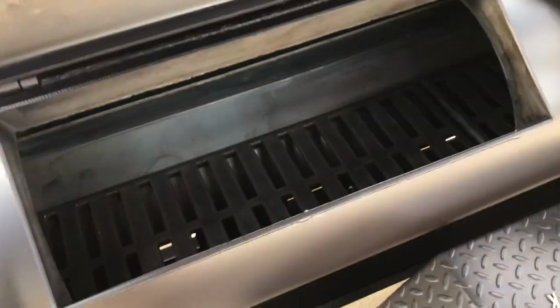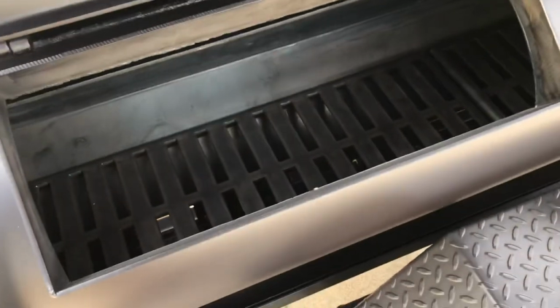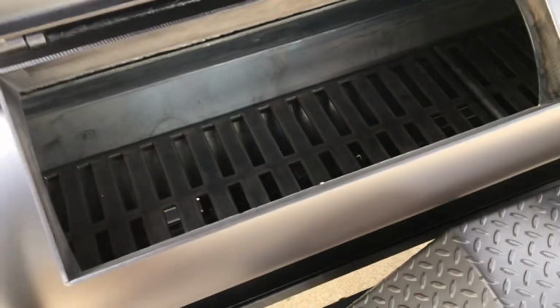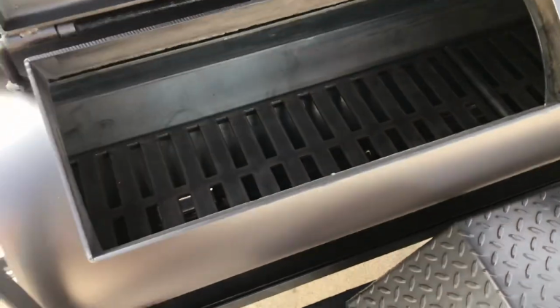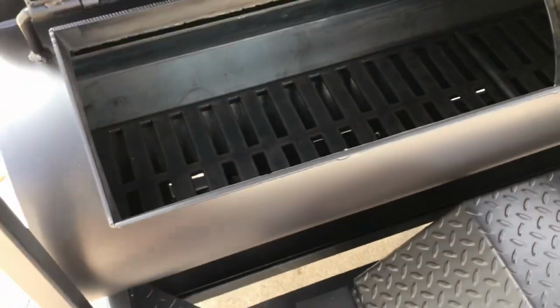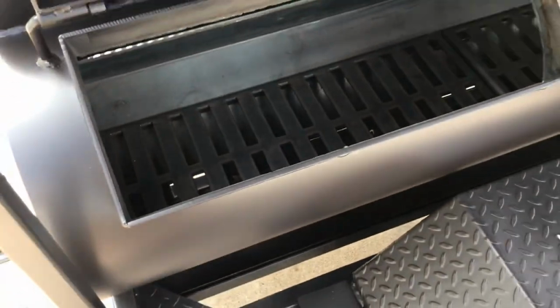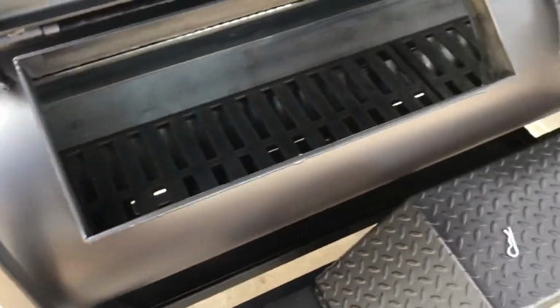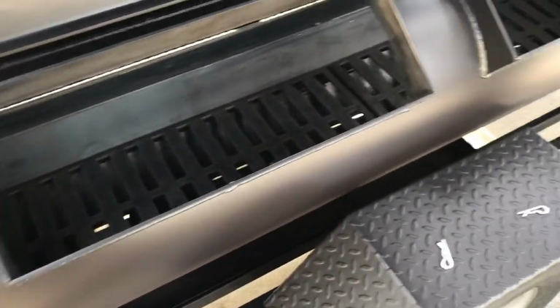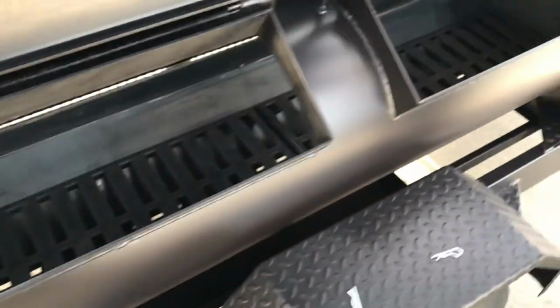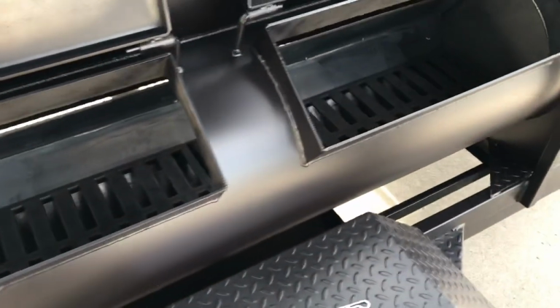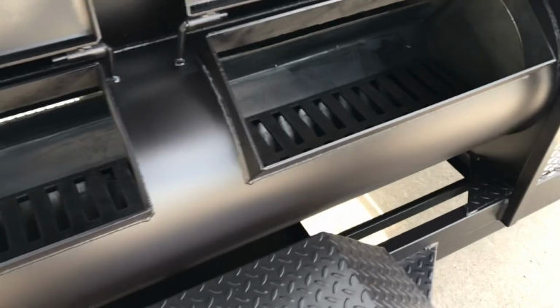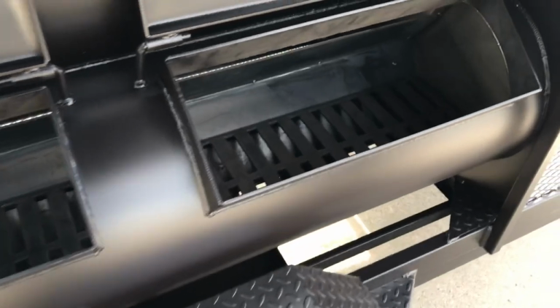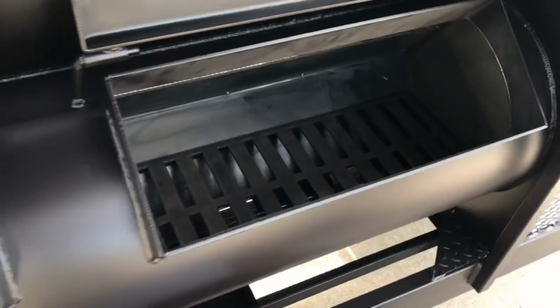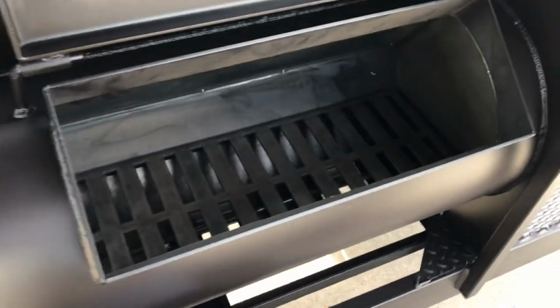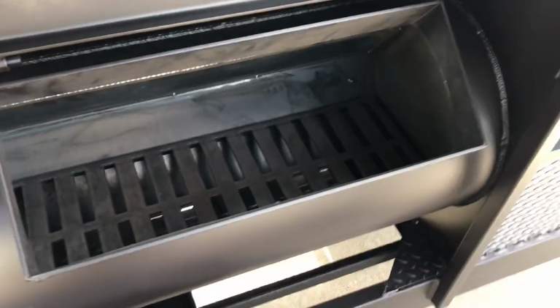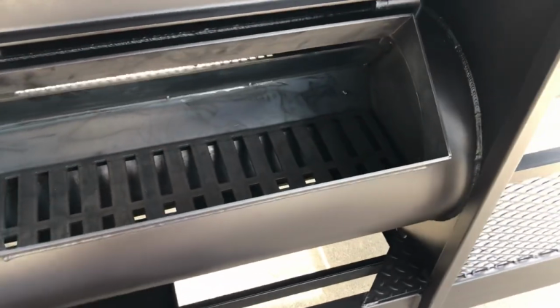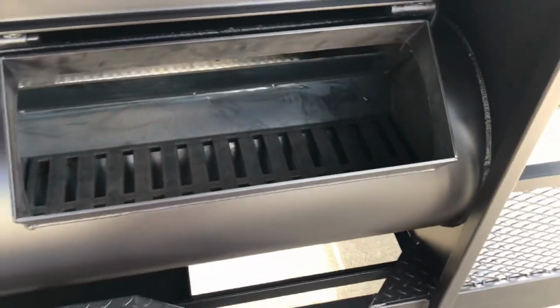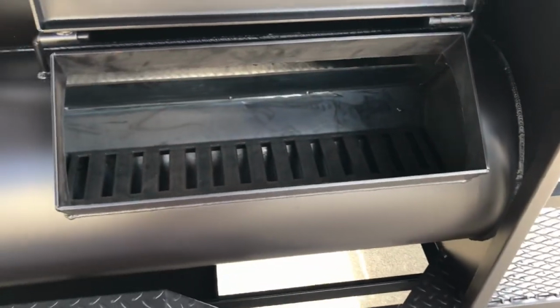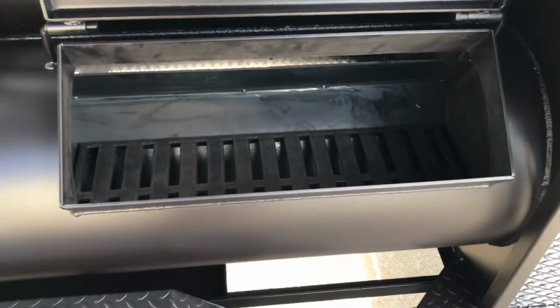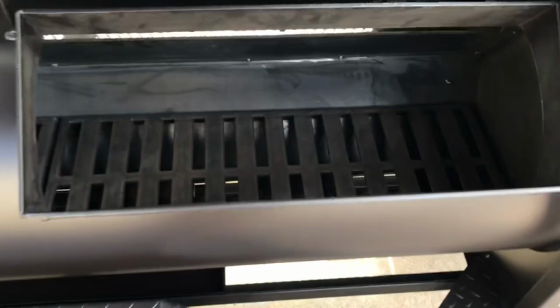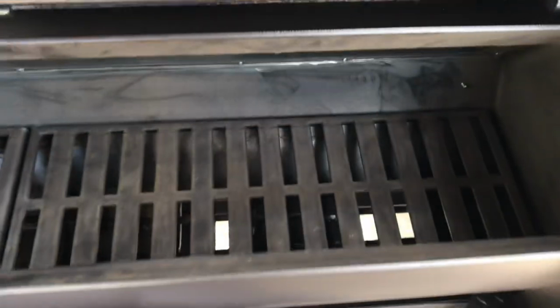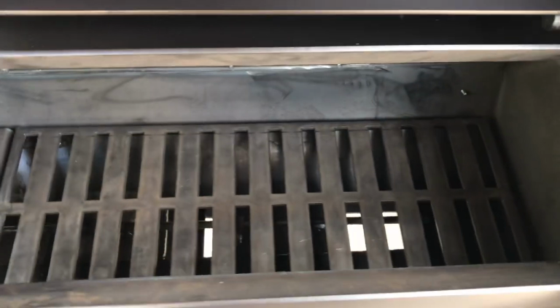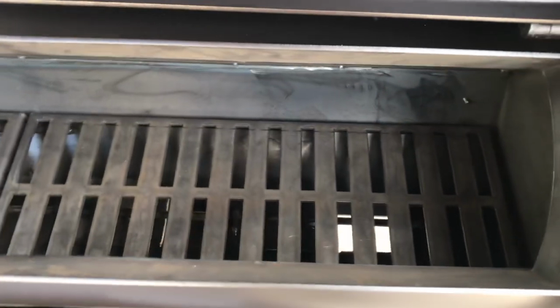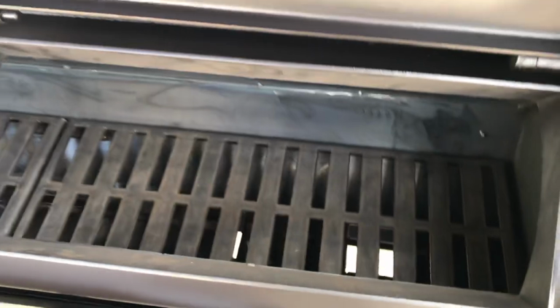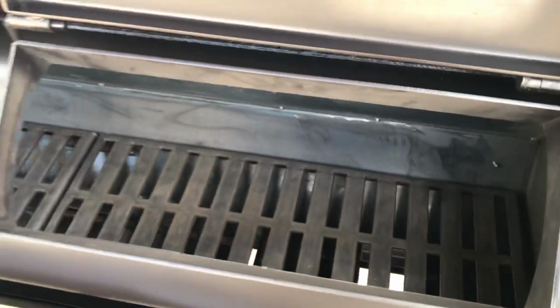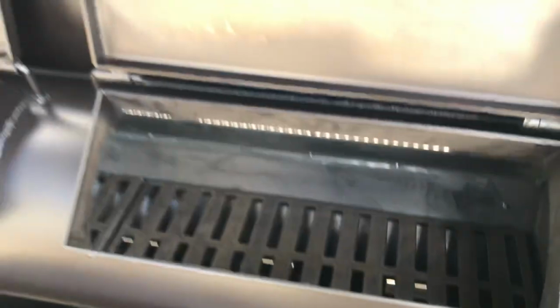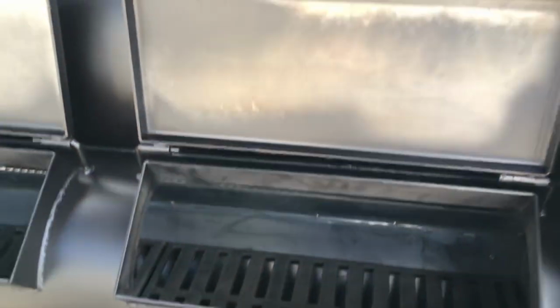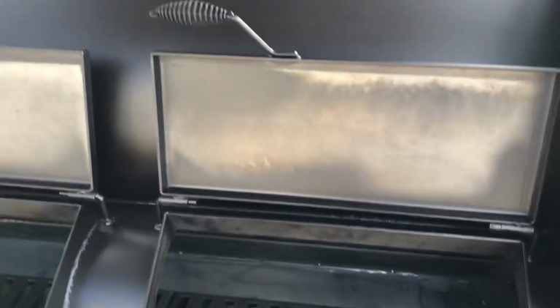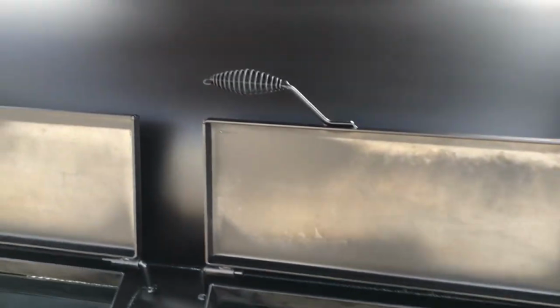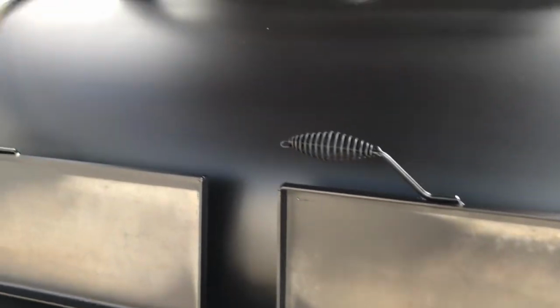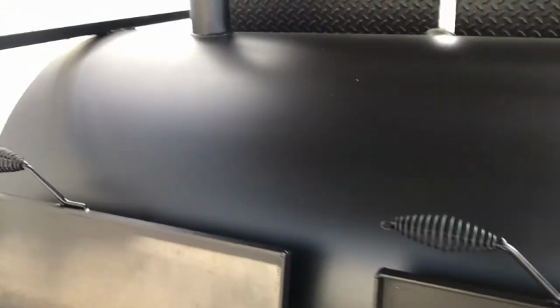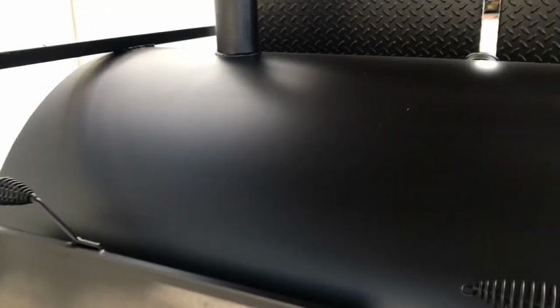Firebox. This is a quarter inch firebox. It's got a 30 year burn out warranty. 3/16ths fire grates. The cooking chamber is 3/16ths.